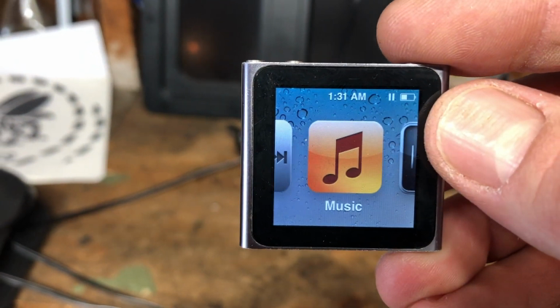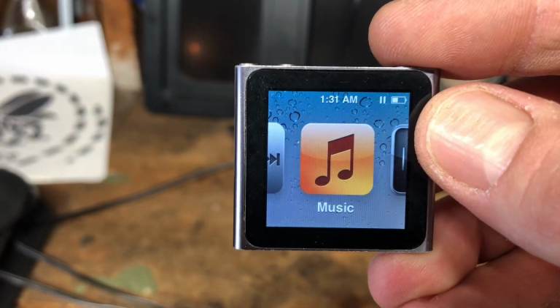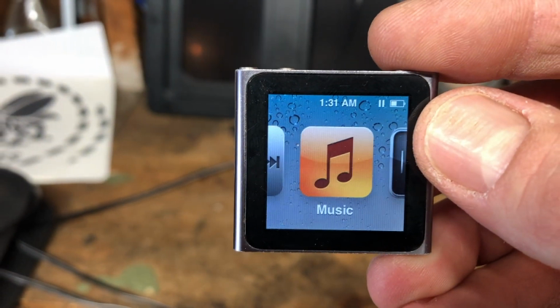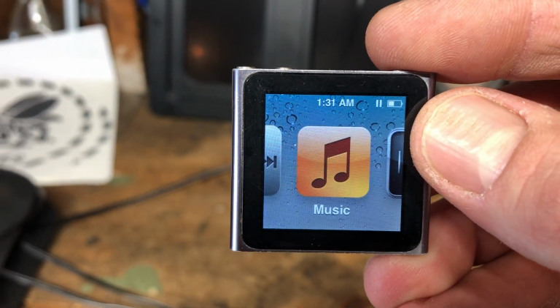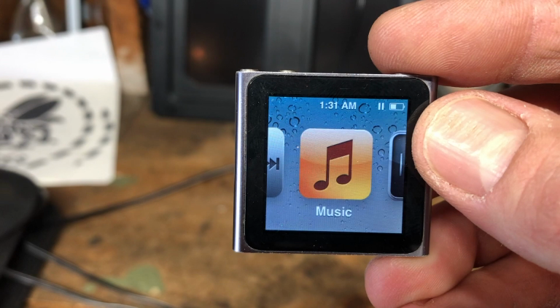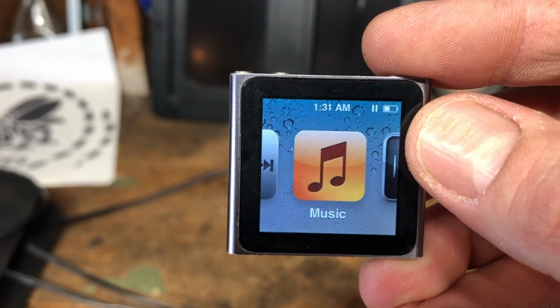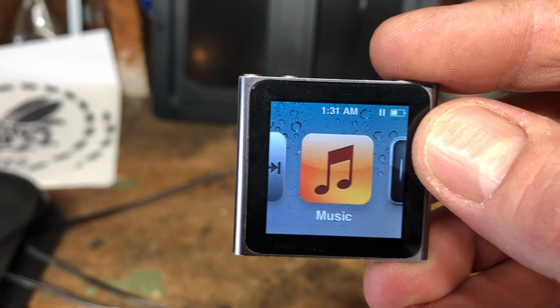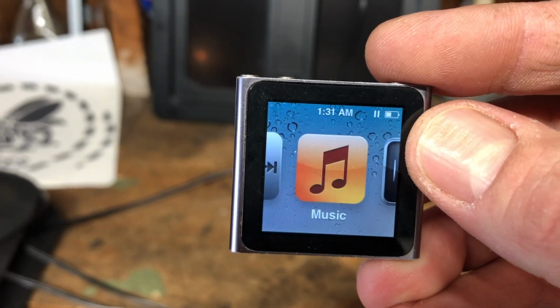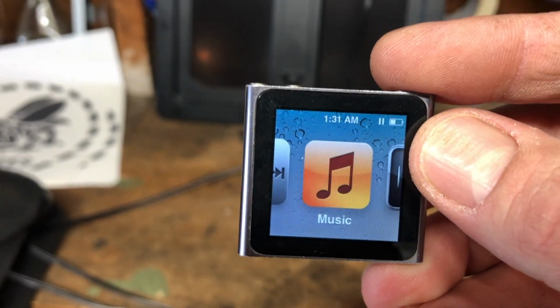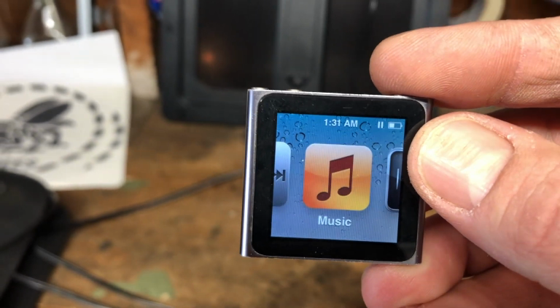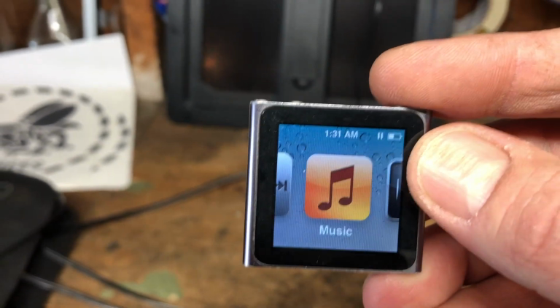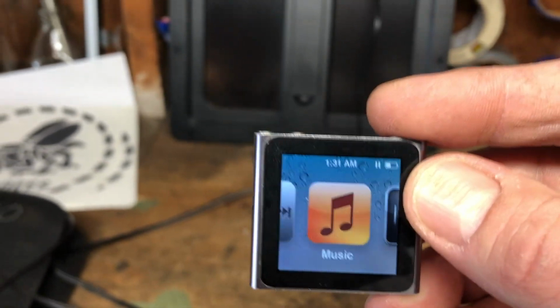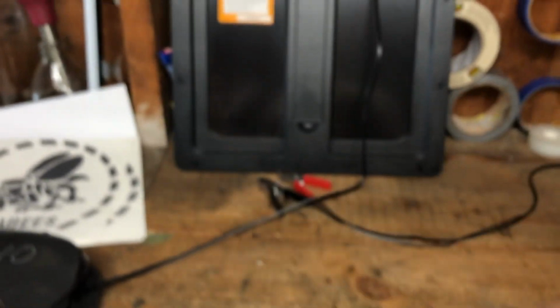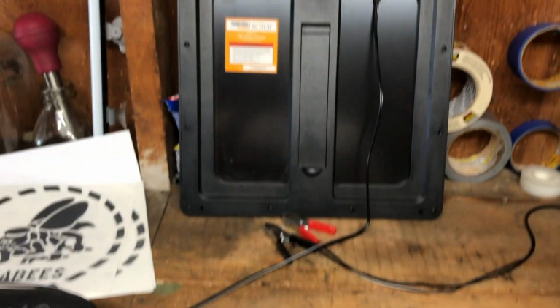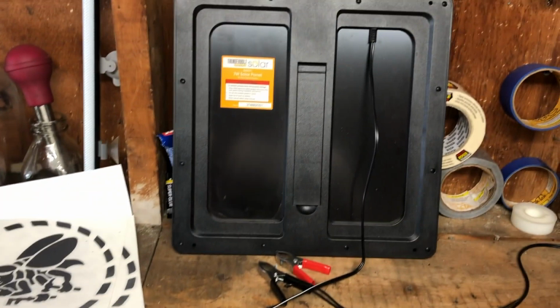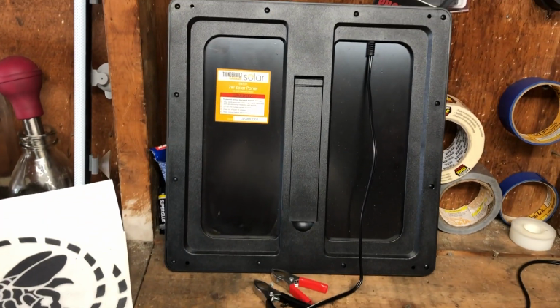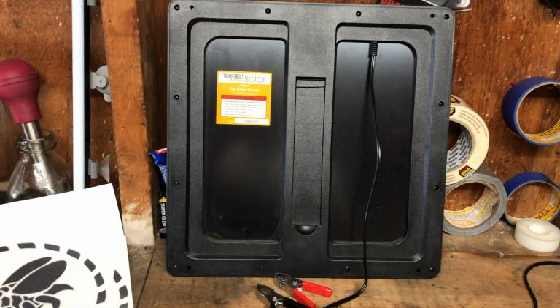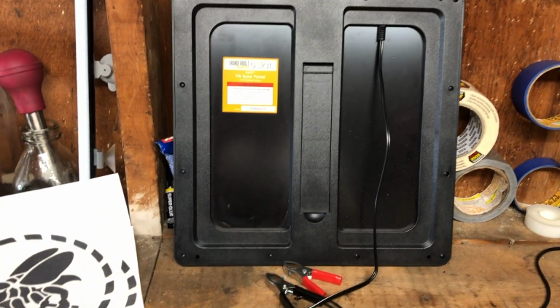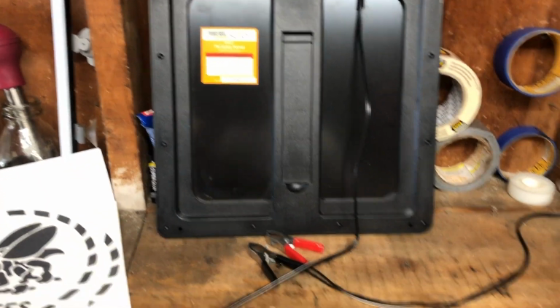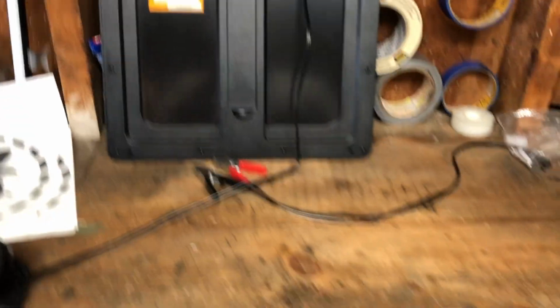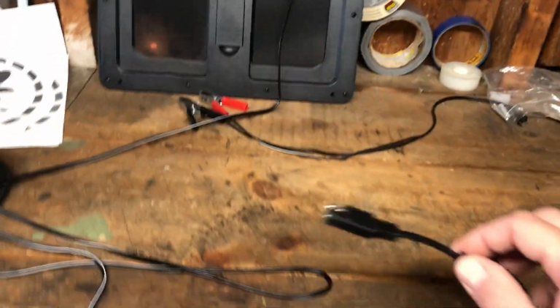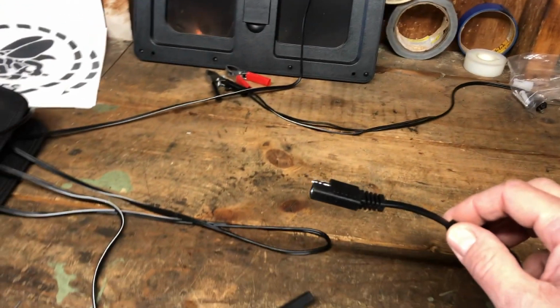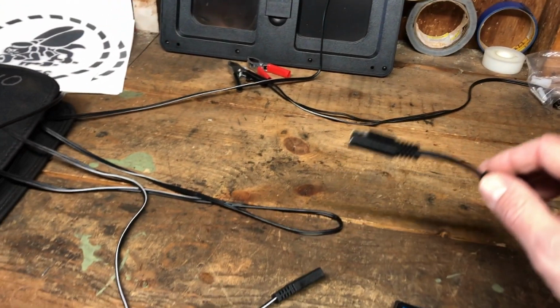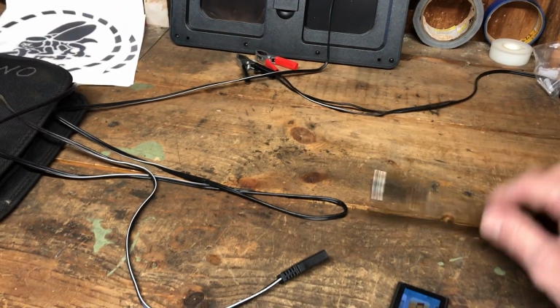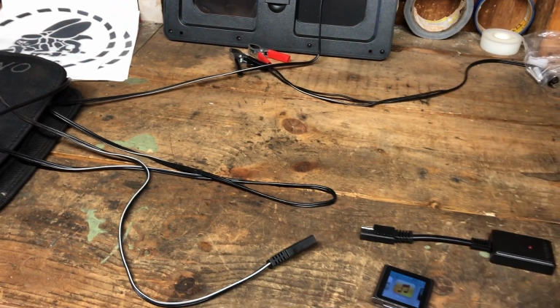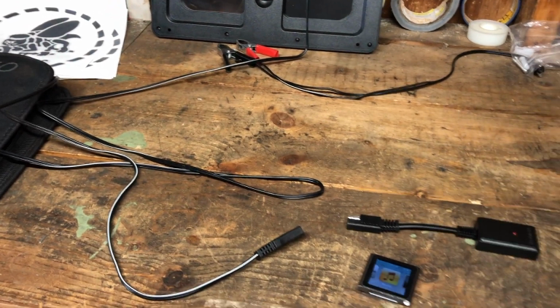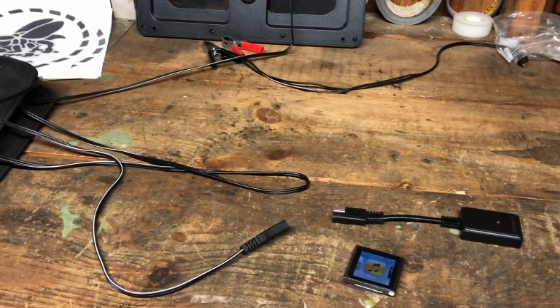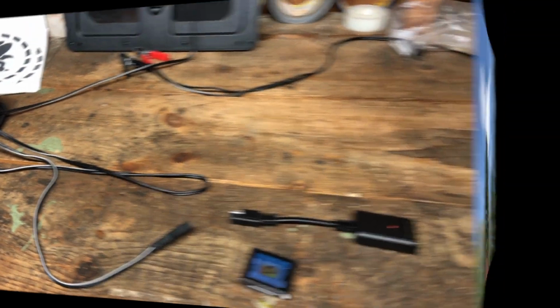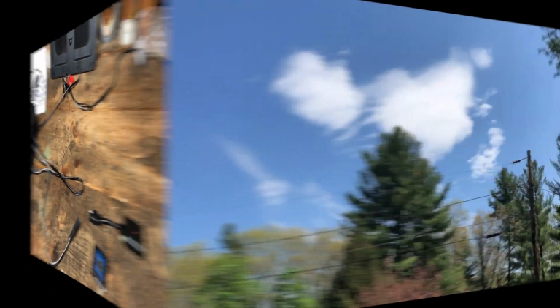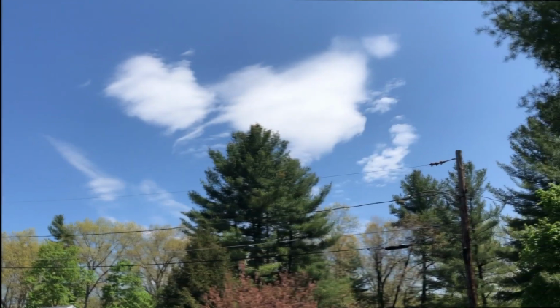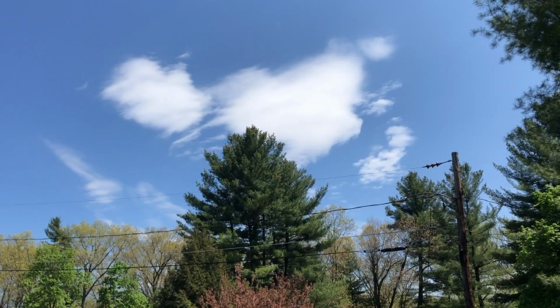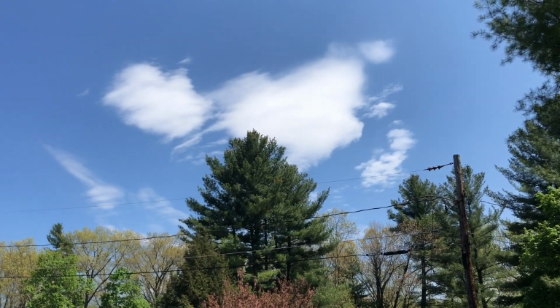You can see this battery is at about half capacity. So I'm gonna stick this solar panel out in the sunlight, plug this guy in, and see what happens.